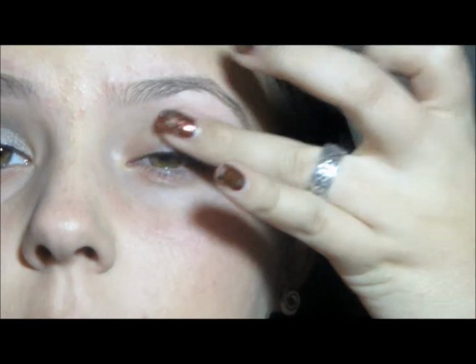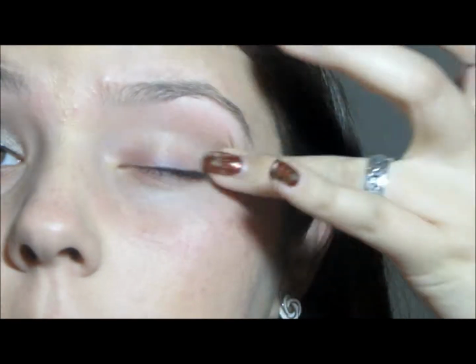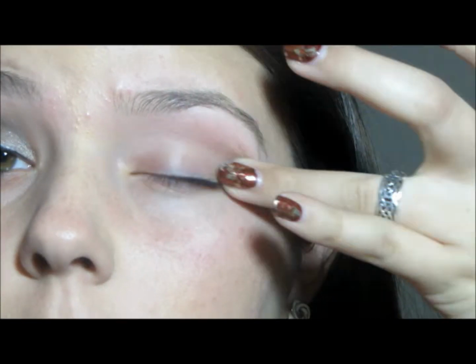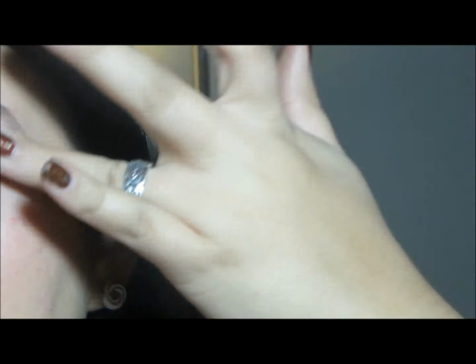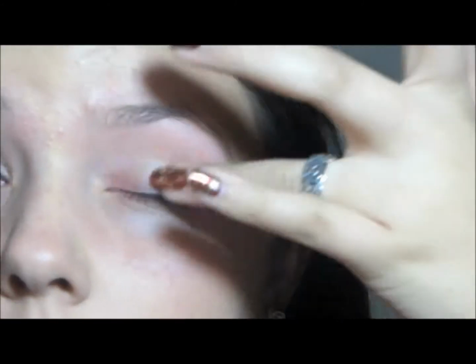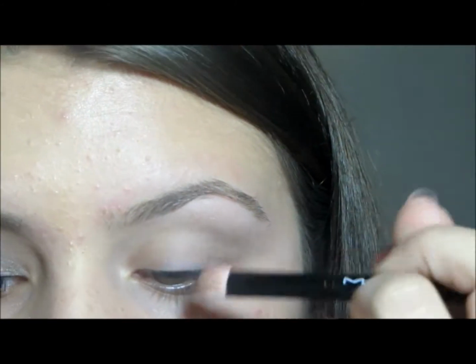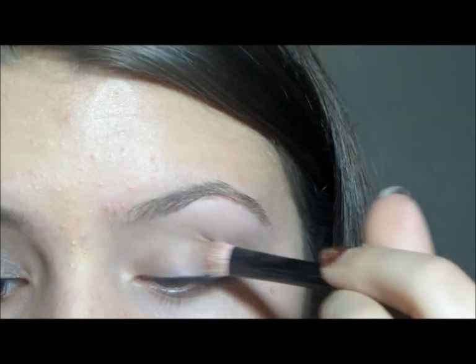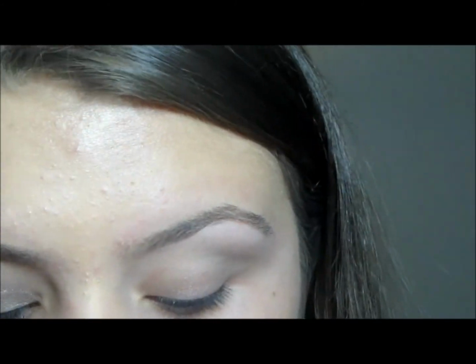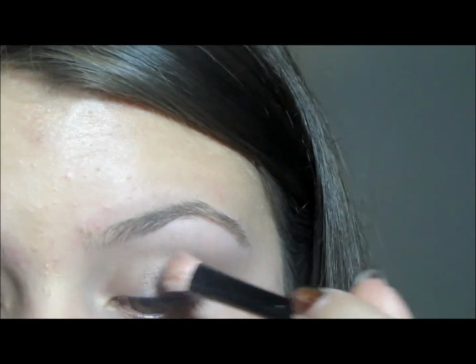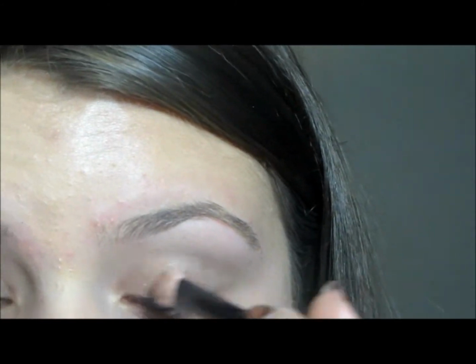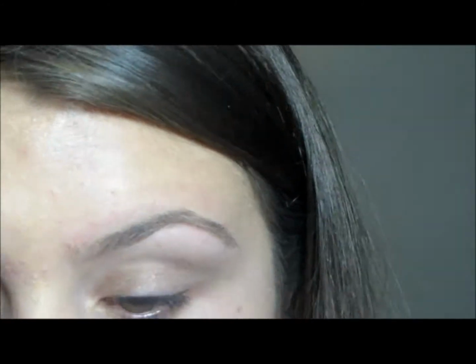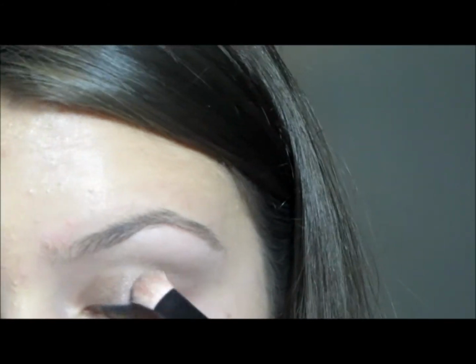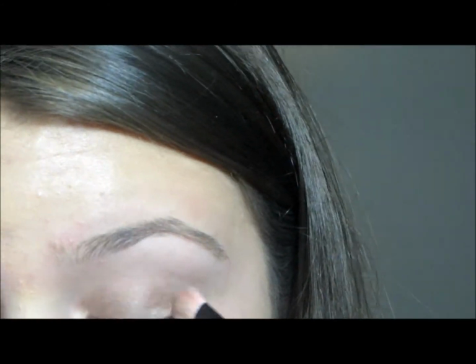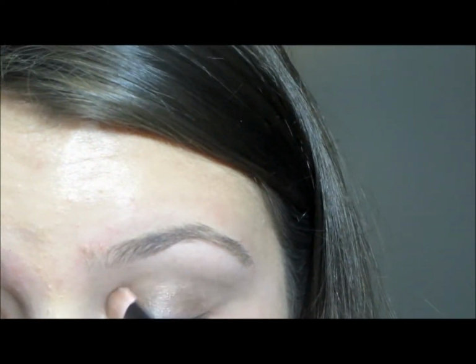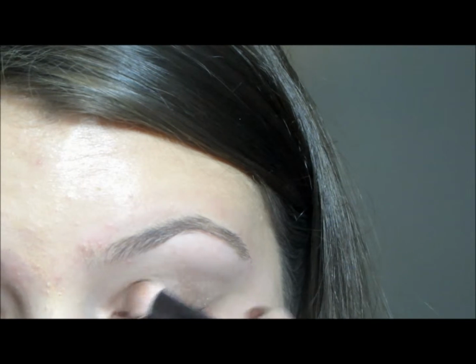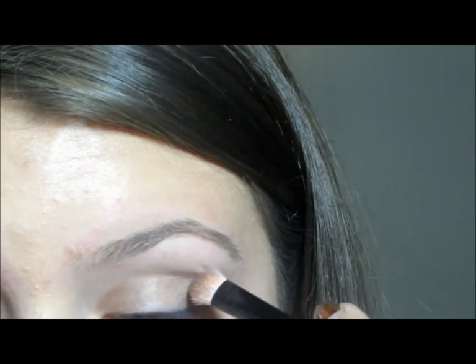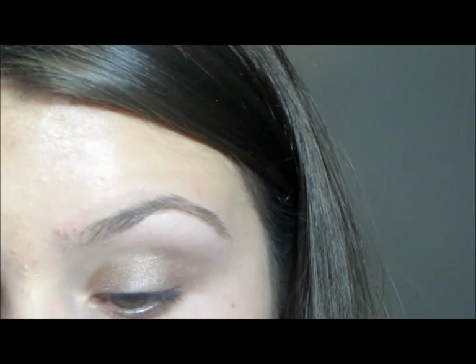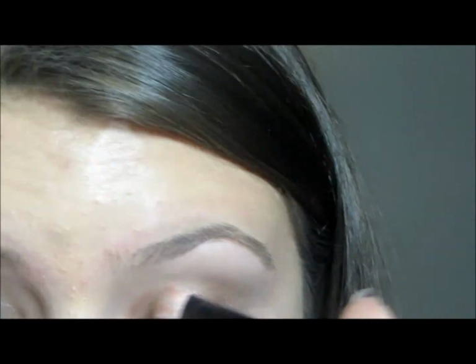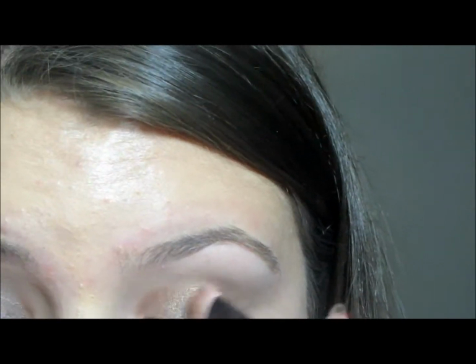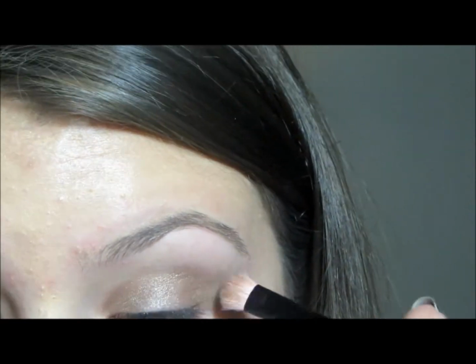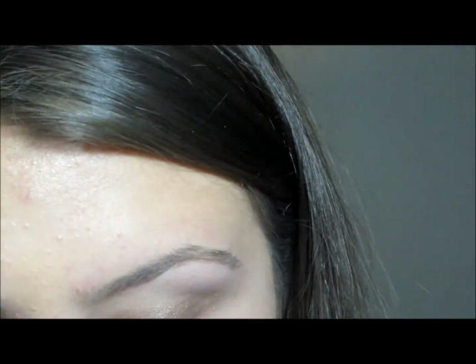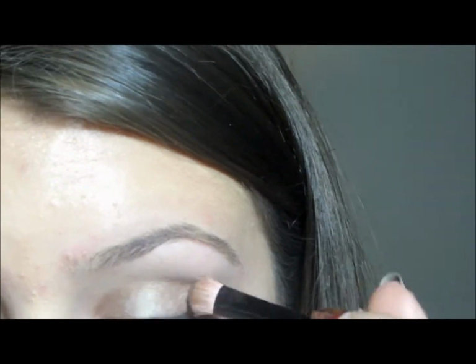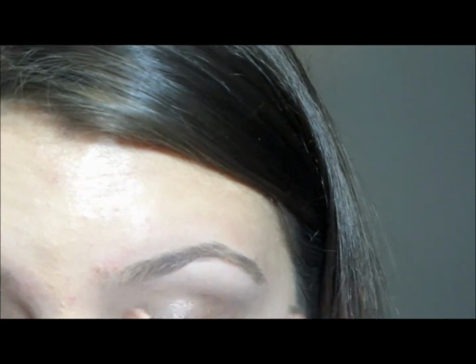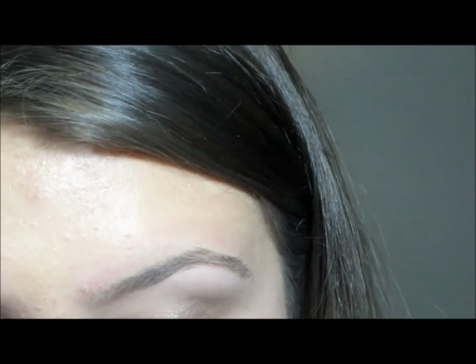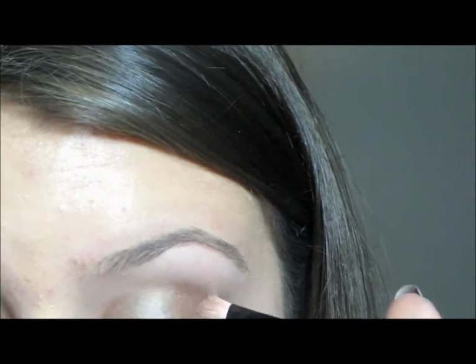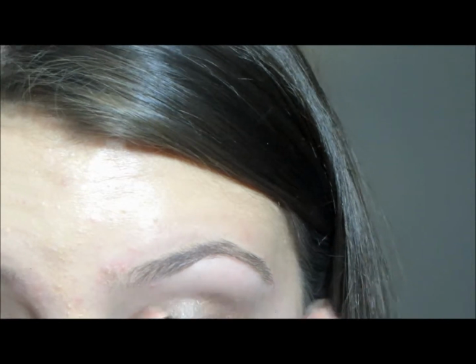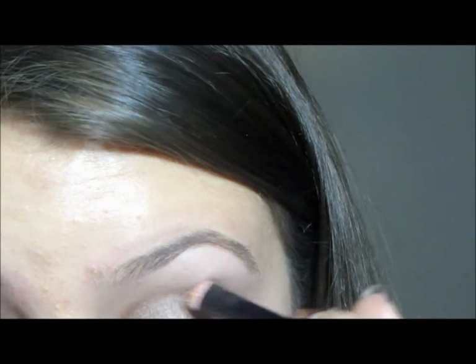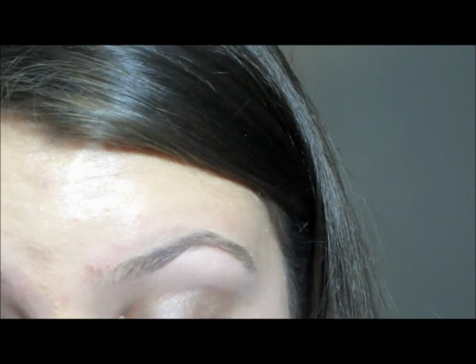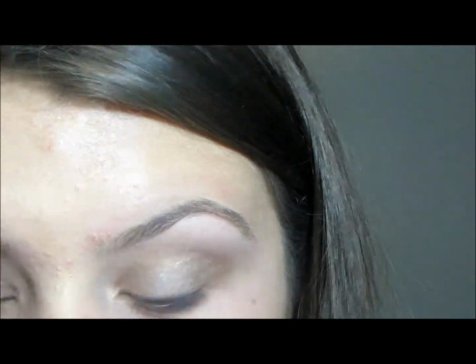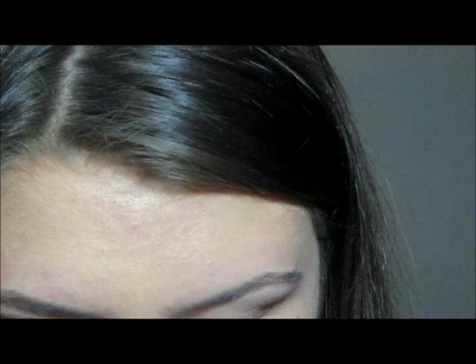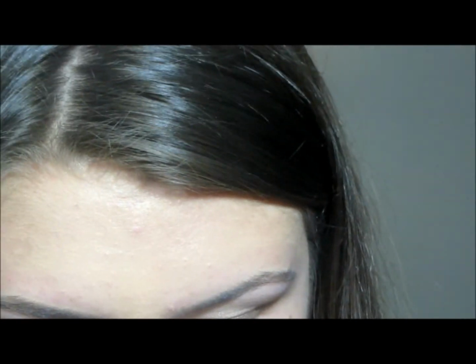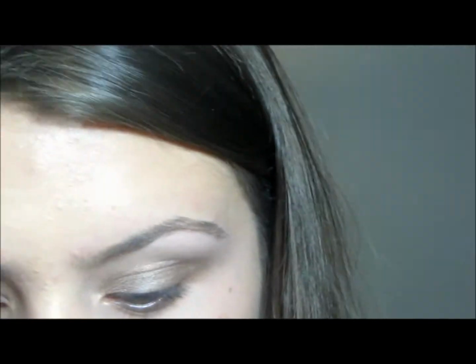I'm going to start by applying my Urban Decay Primer Potion. Then I'm taking two medium shimmery toned neutral colors — taking the darkest one and applying that all over my lid, and then taking the lighter one and putting that over it.